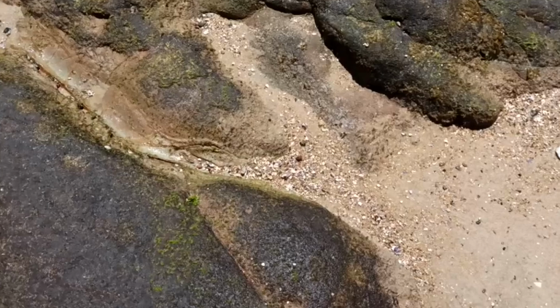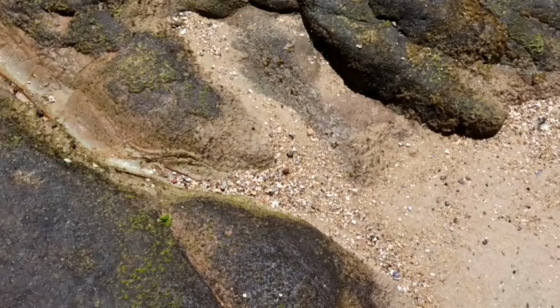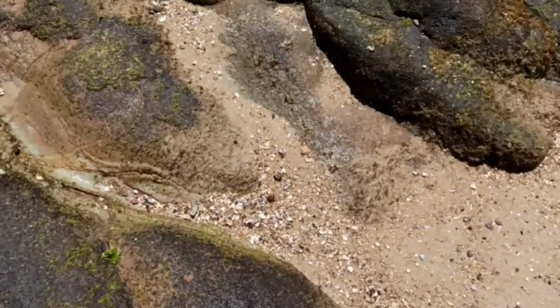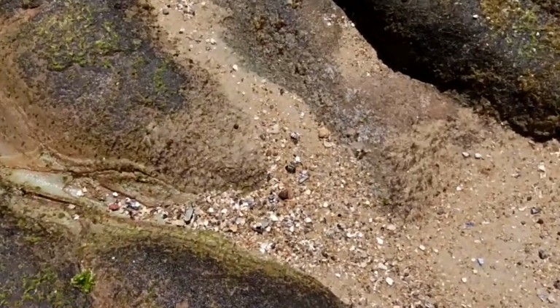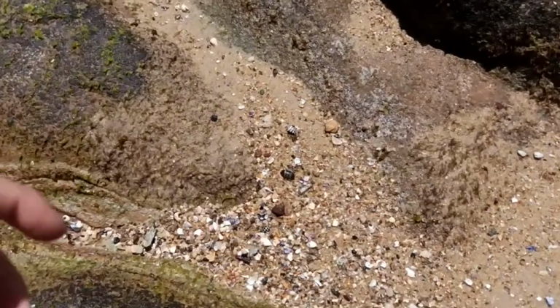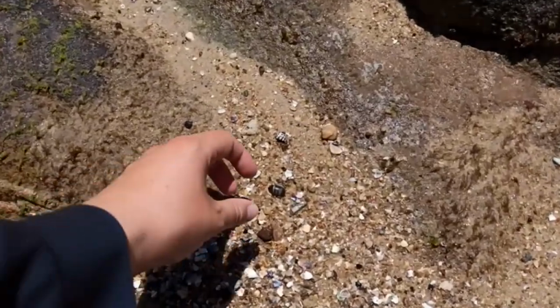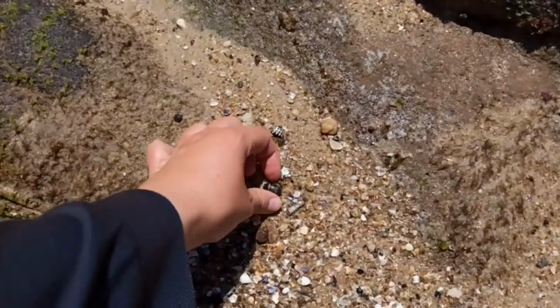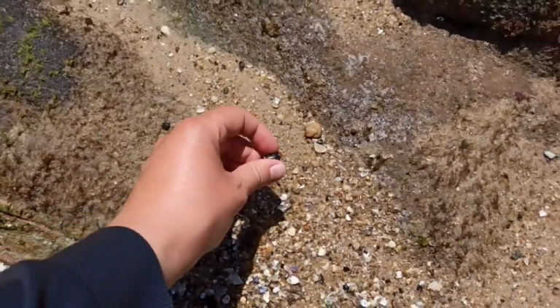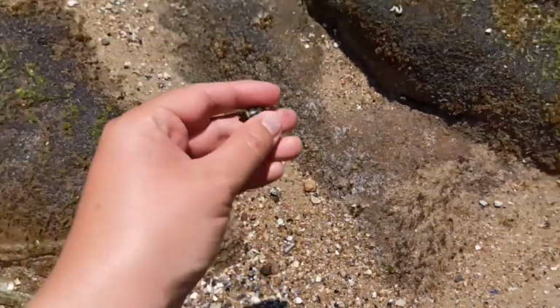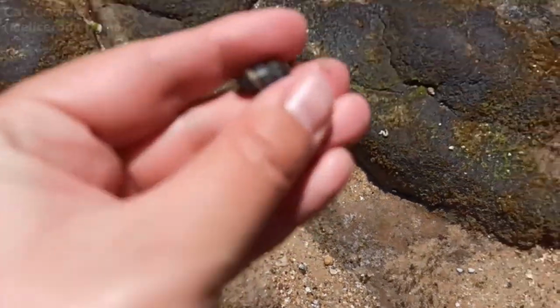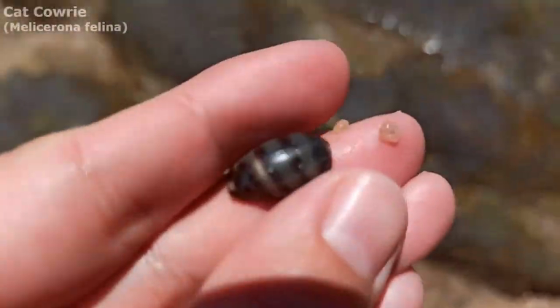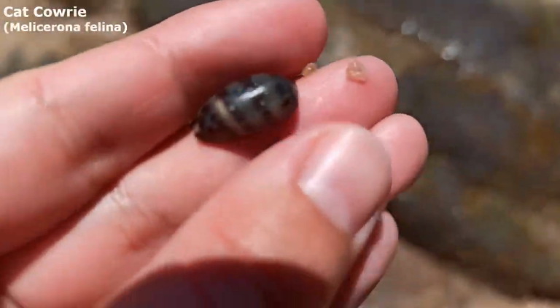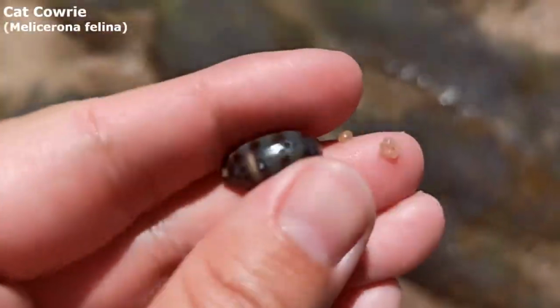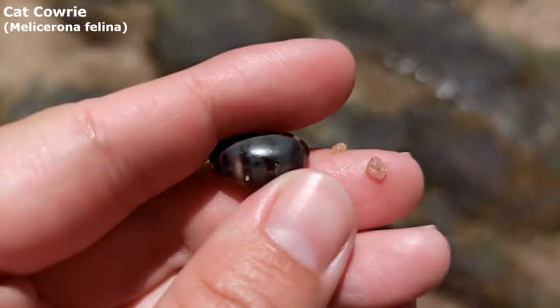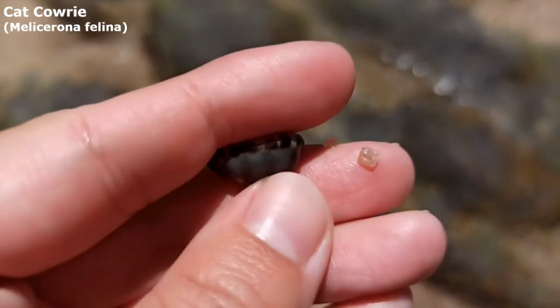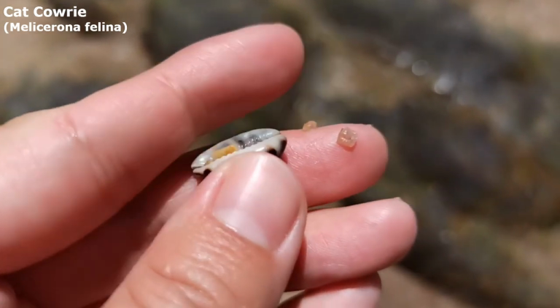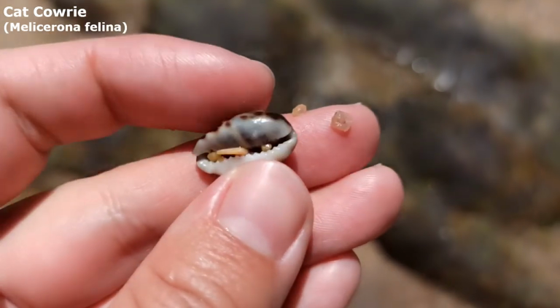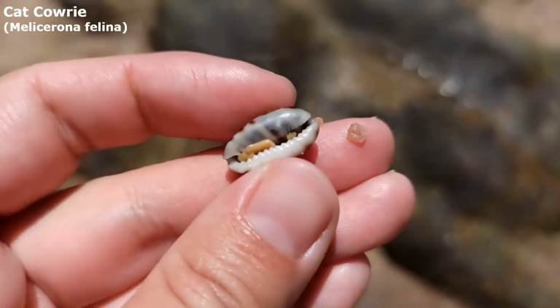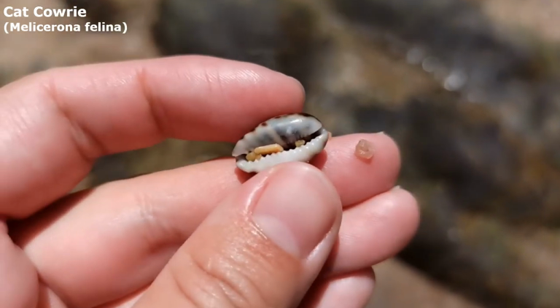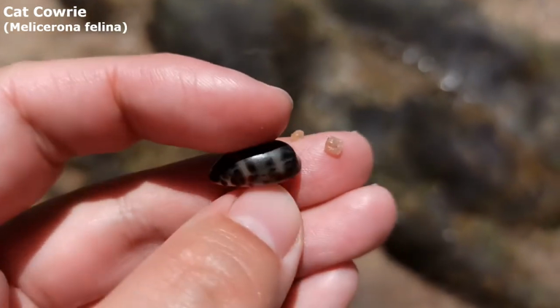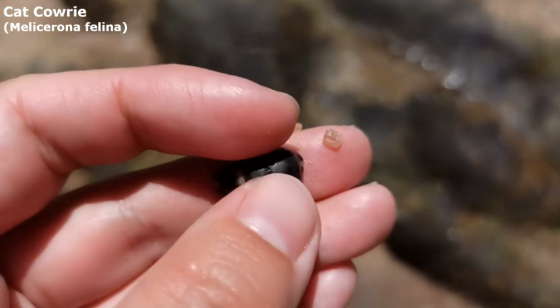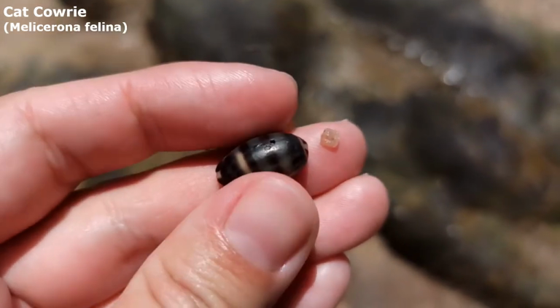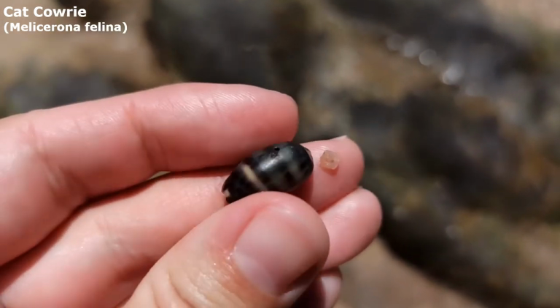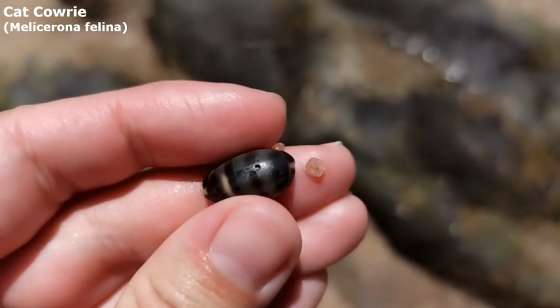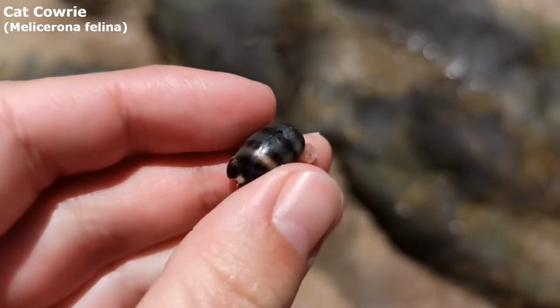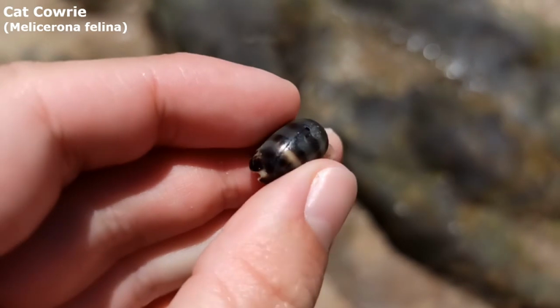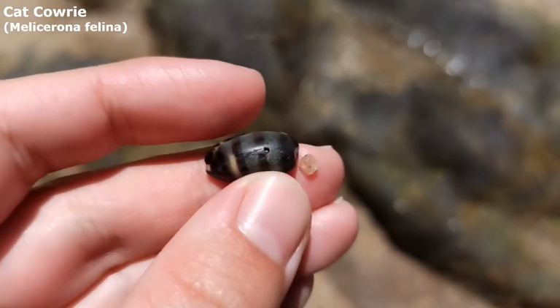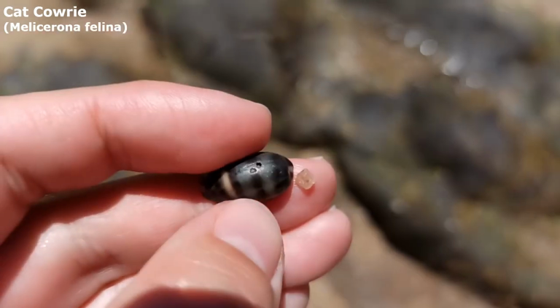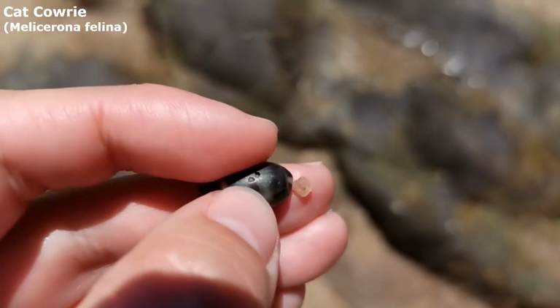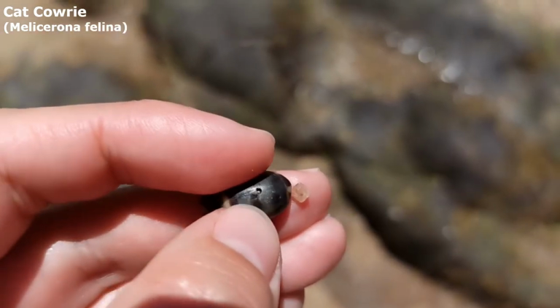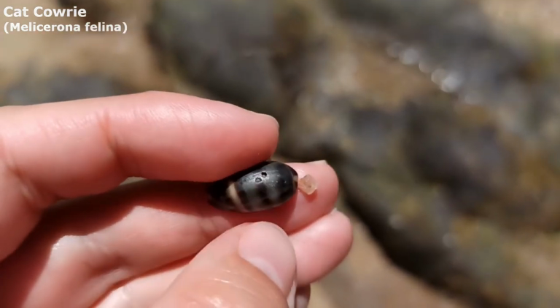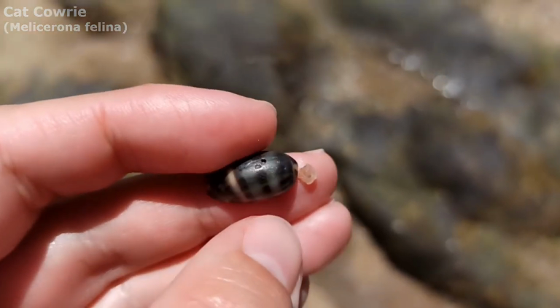Wow, more nice cowries sitting on the sand. Right here we've got ourselves the little cat cowrie. Yeah he looks really nice as well. Oh he's got two little dots on him right there — that's a bit different.